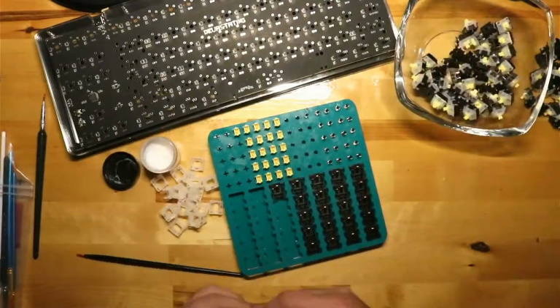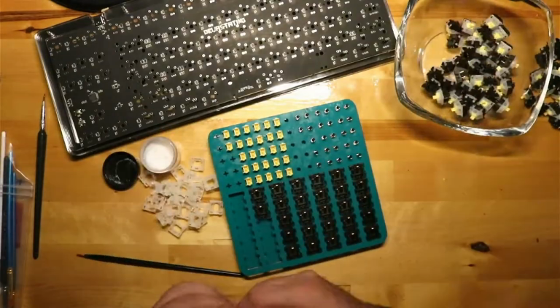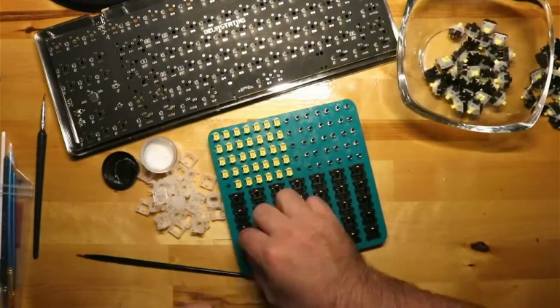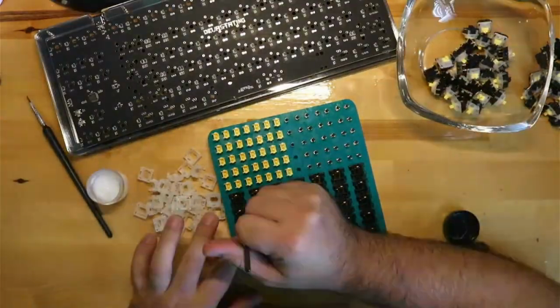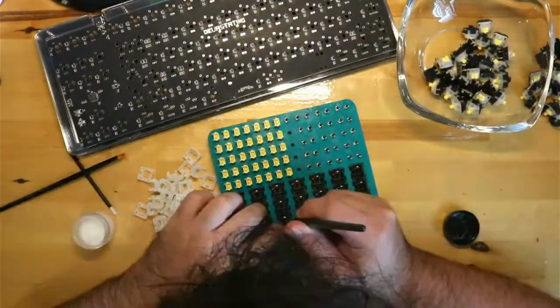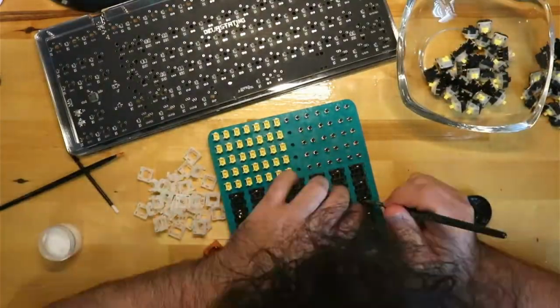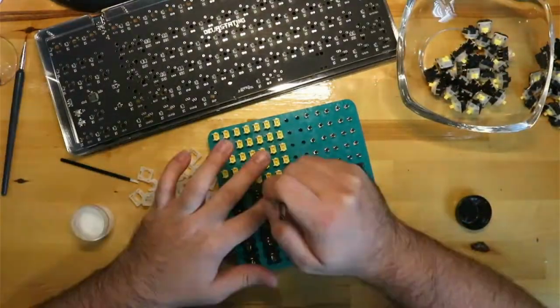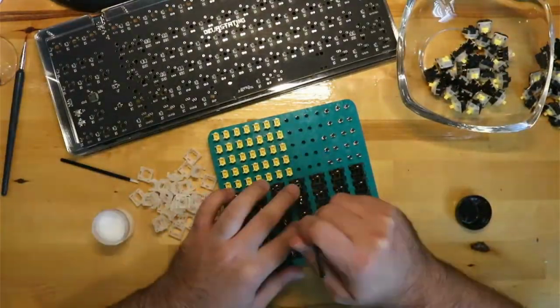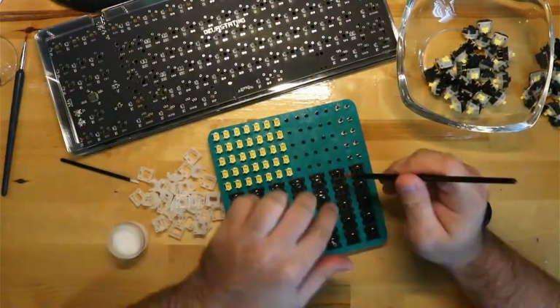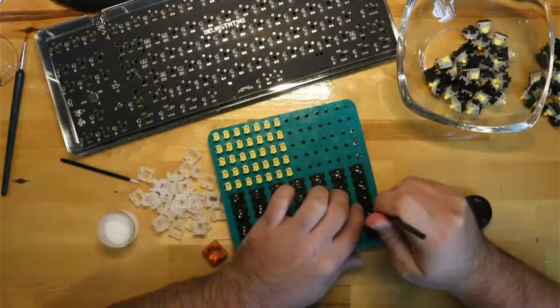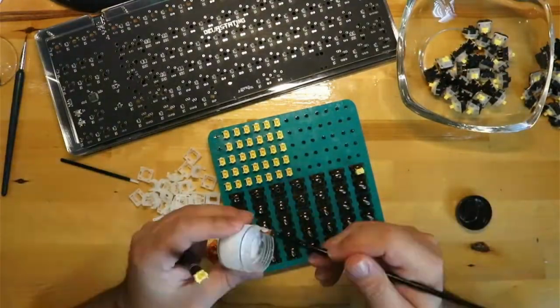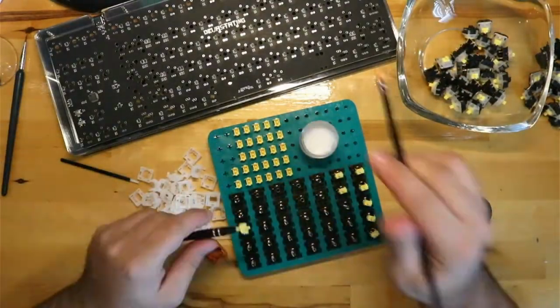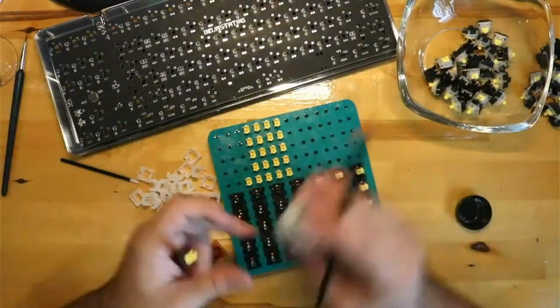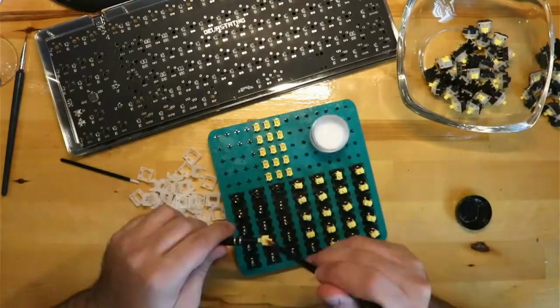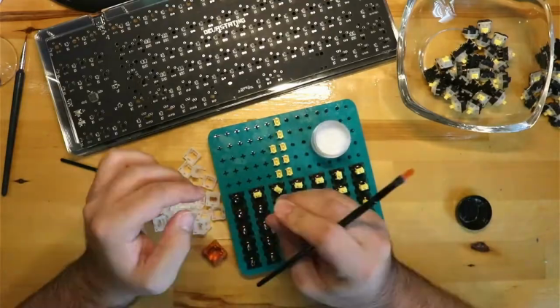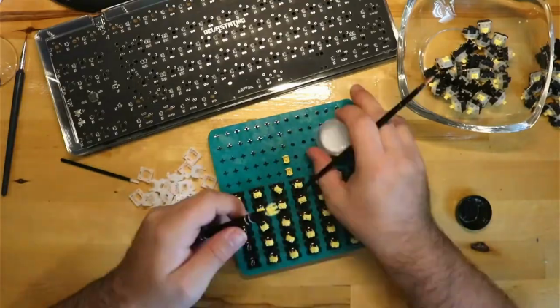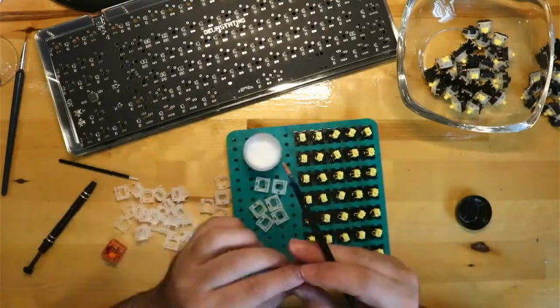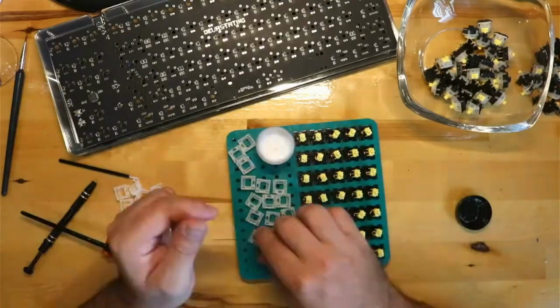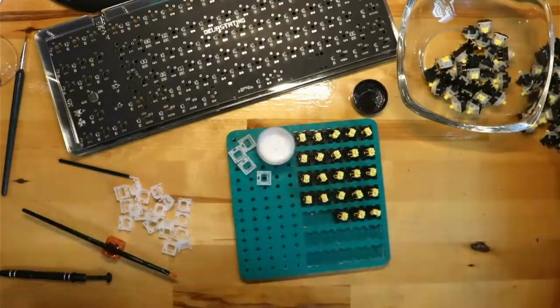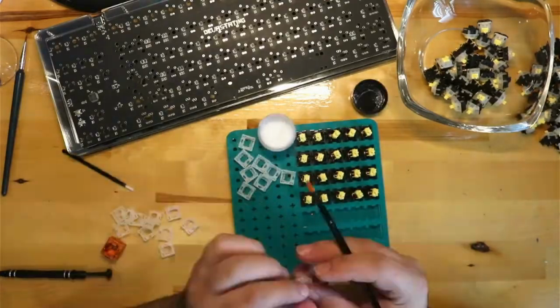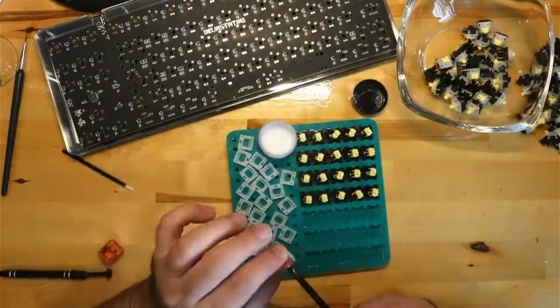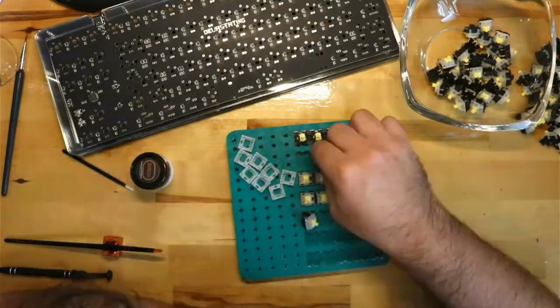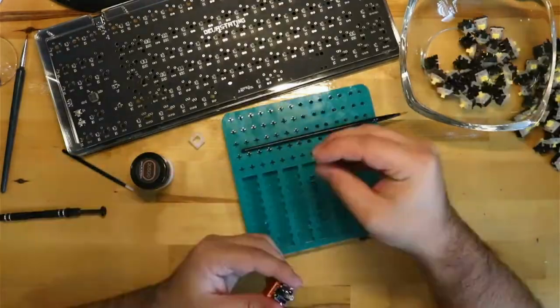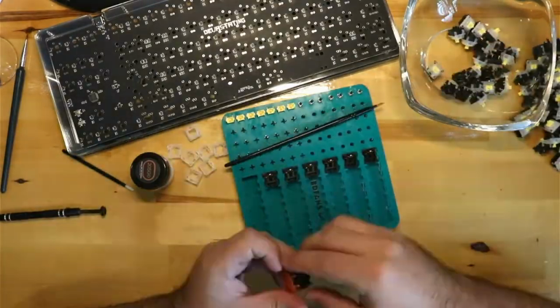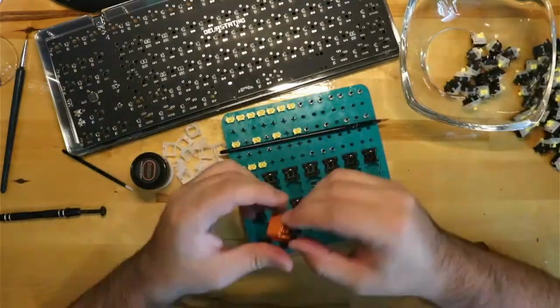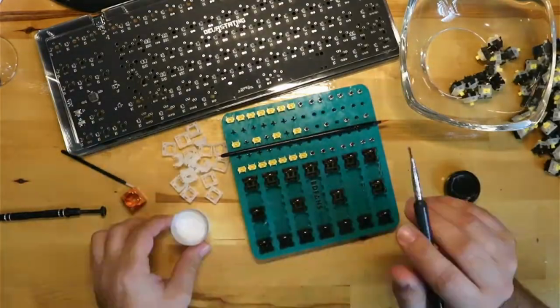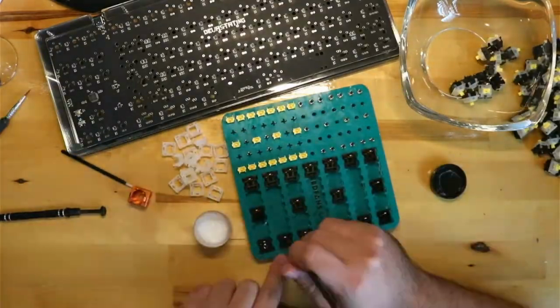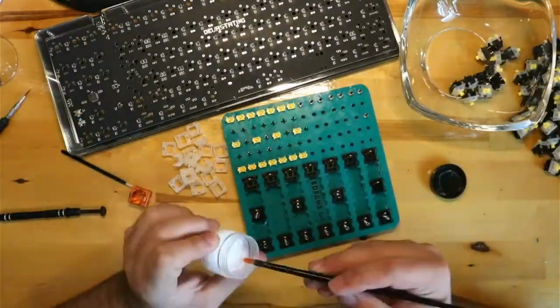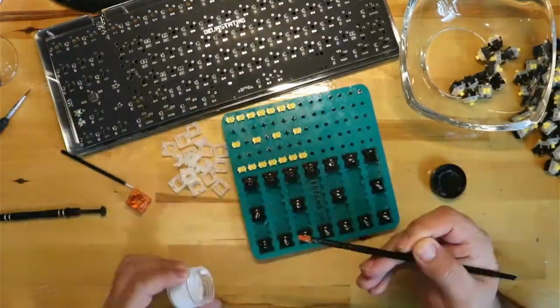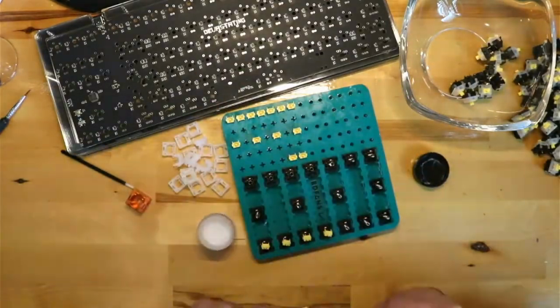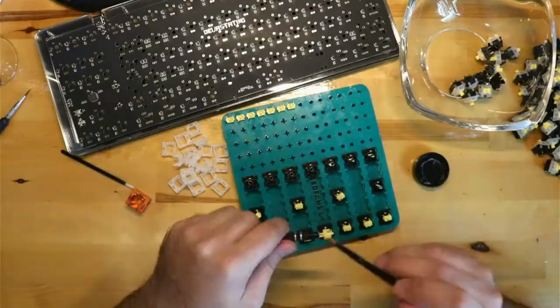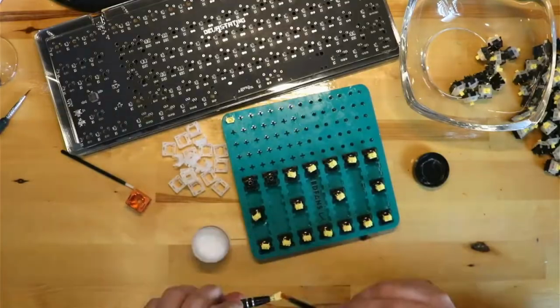Down below is an affiliate link for 5% off from KeyboardLube.com. They are the first affiliate for the channel, so show them some support.